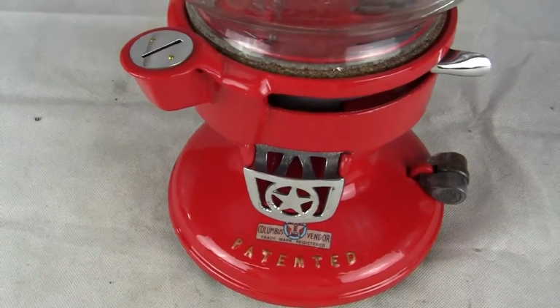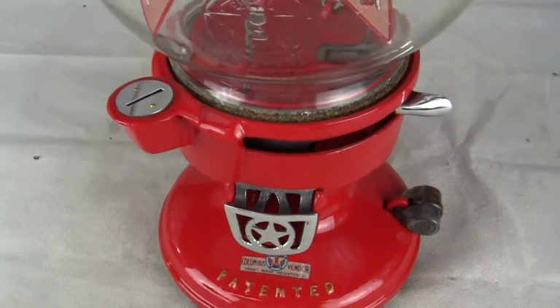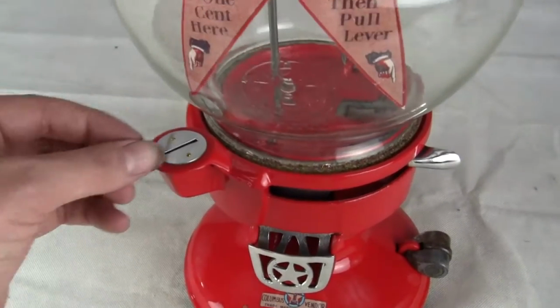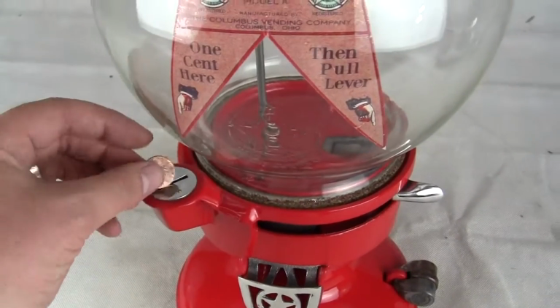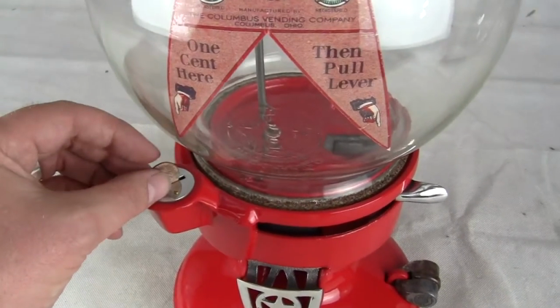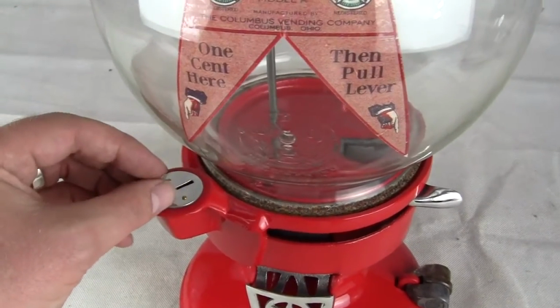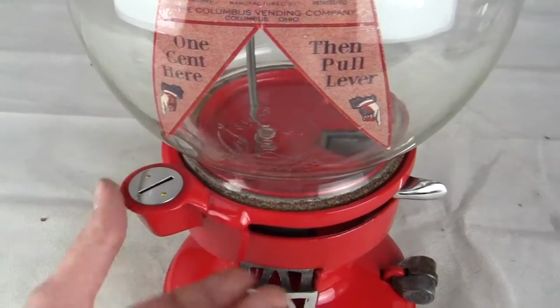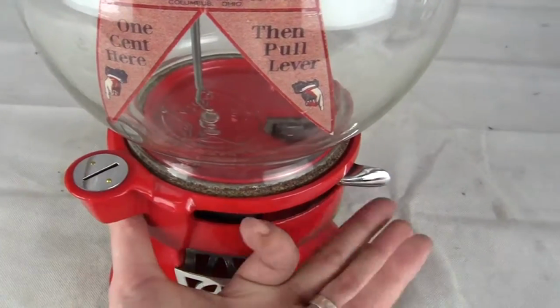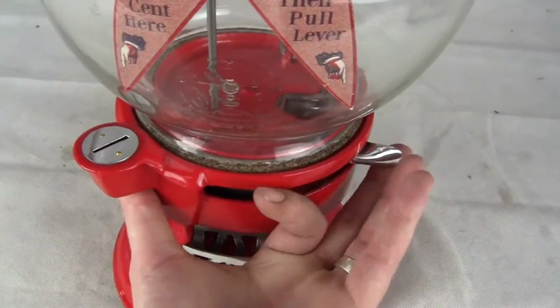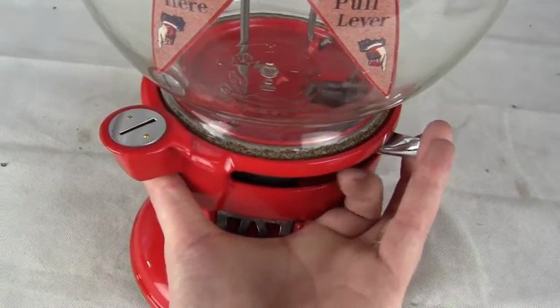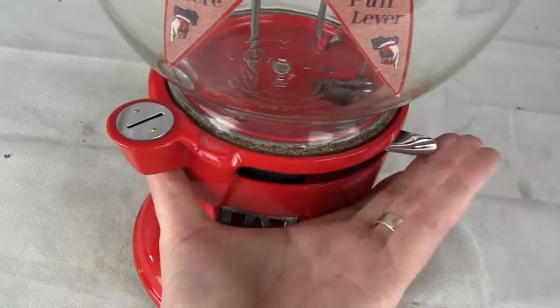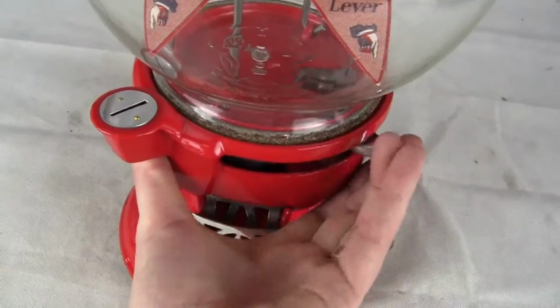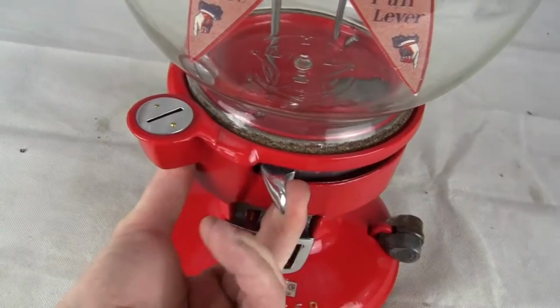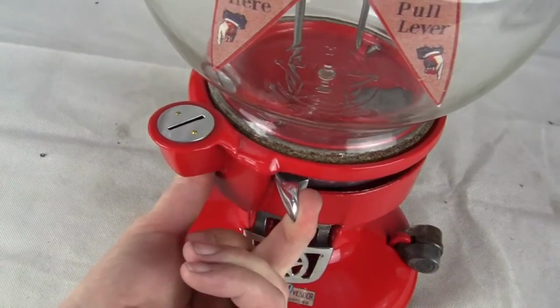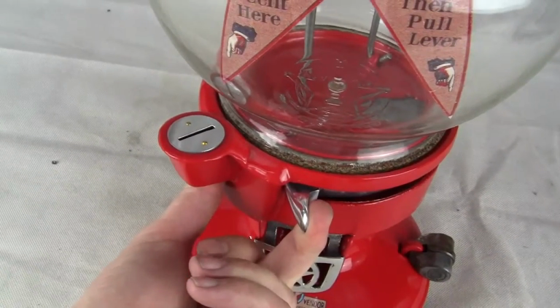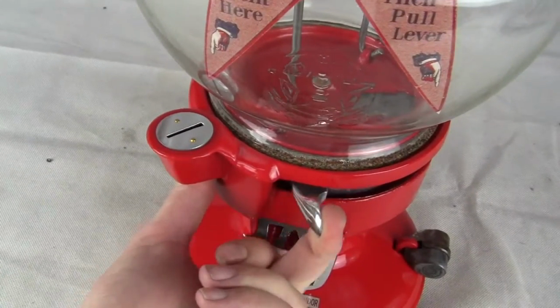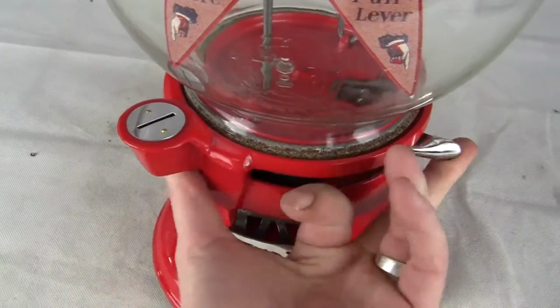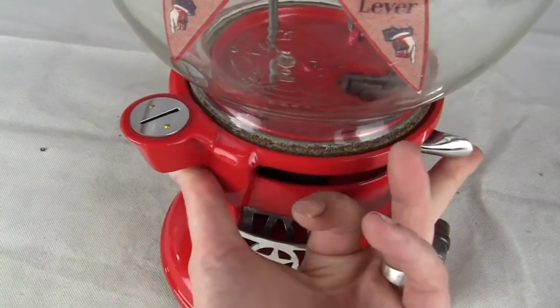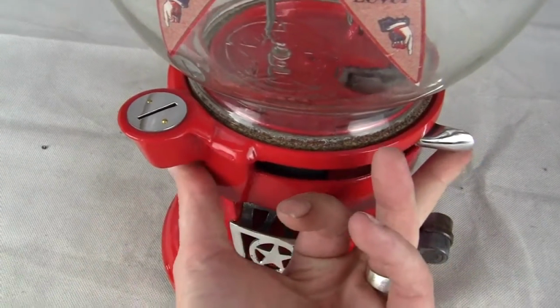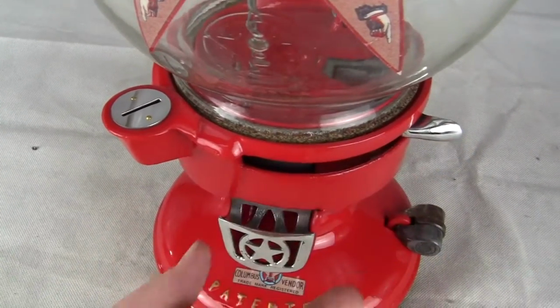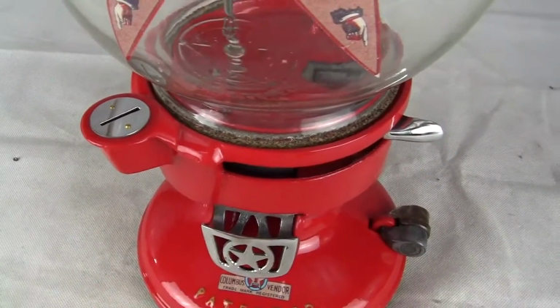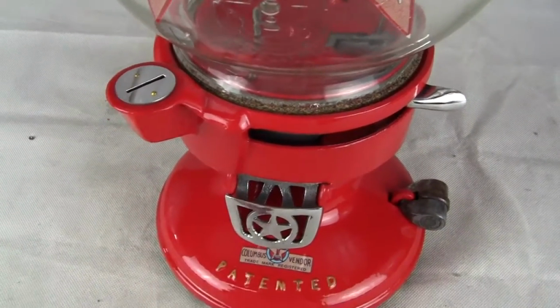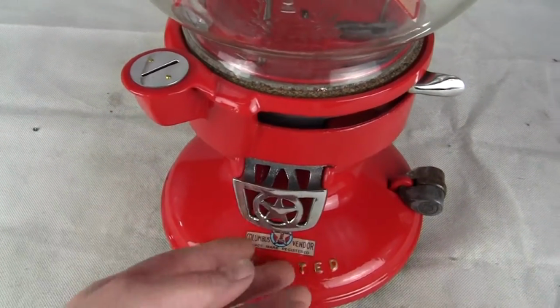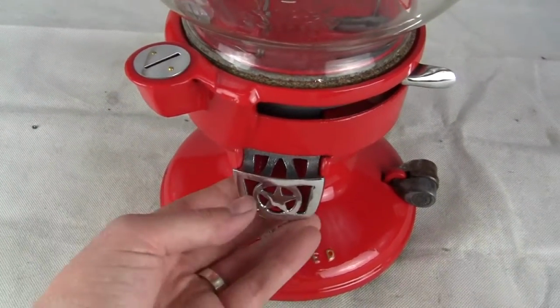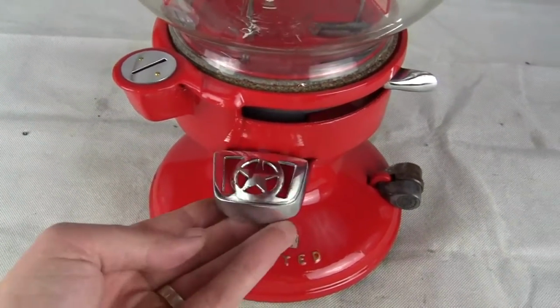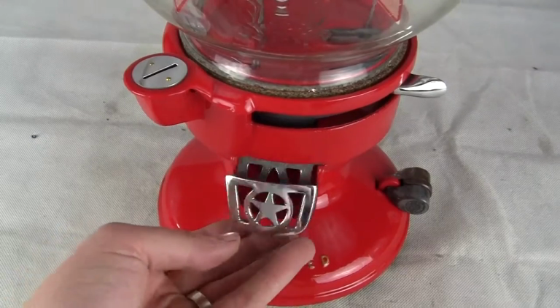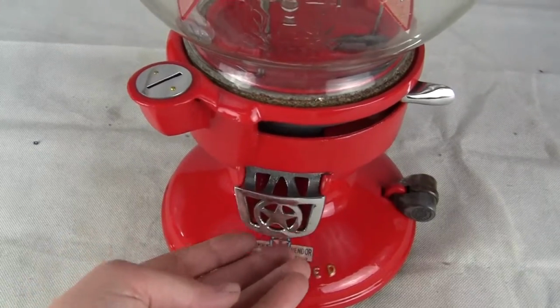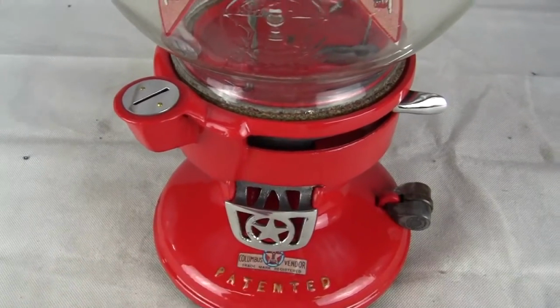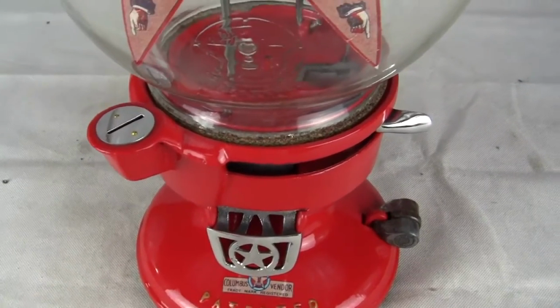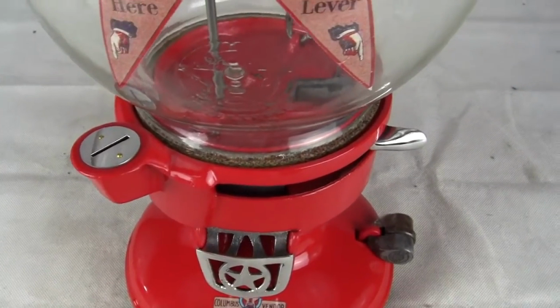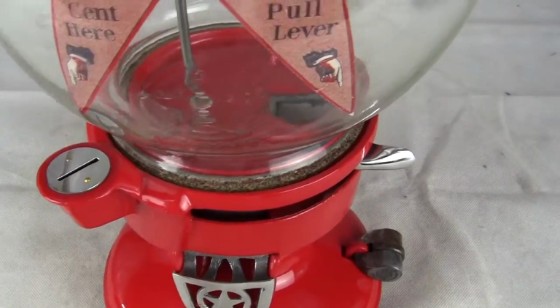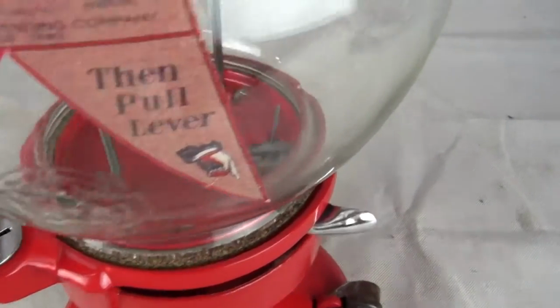What you do is take a penny, drop it in the slot, pull the handle from back to front, and then release. It snaps back into position and you collect your candy, peanuts, or gum down below.